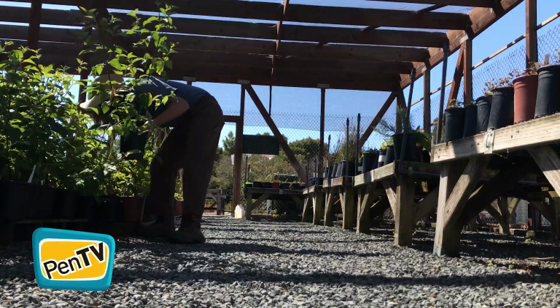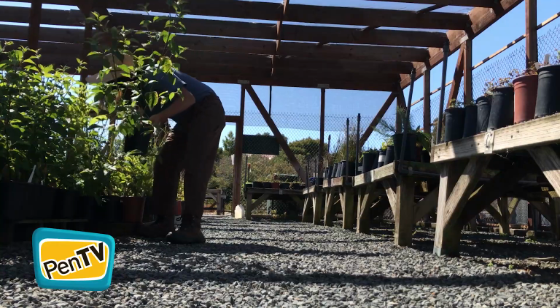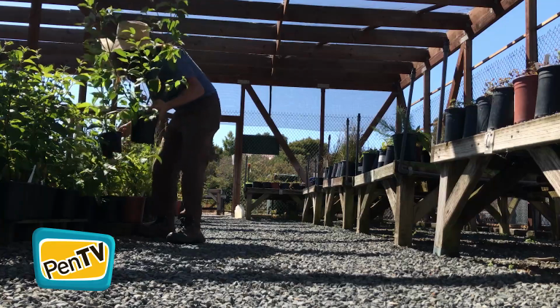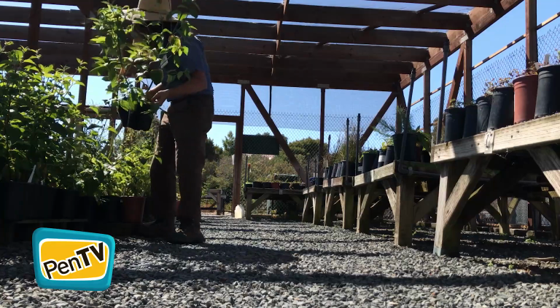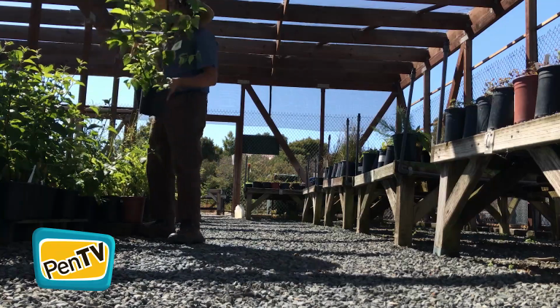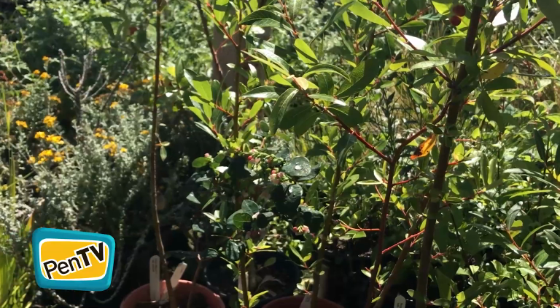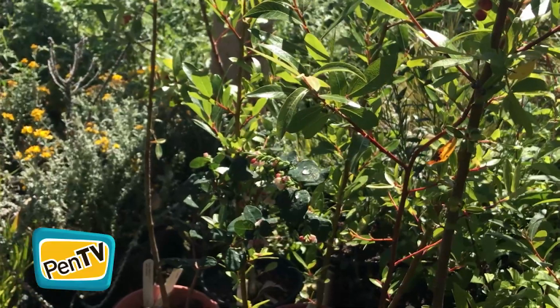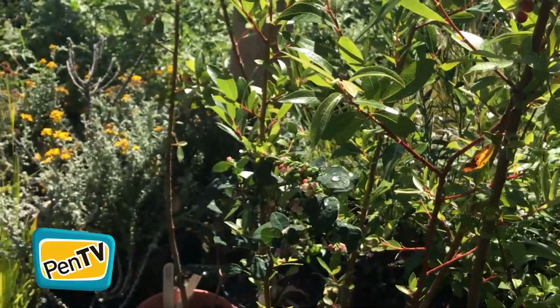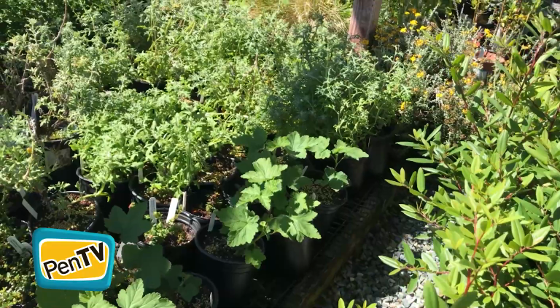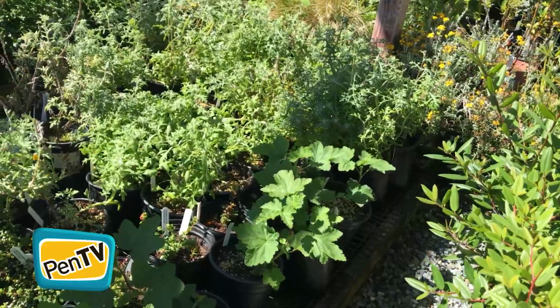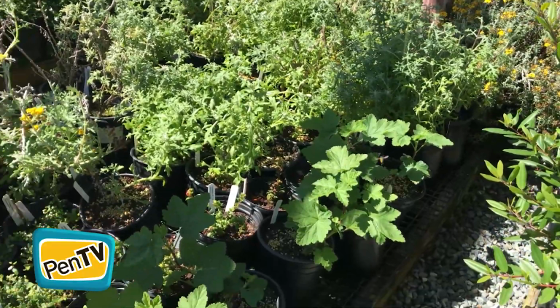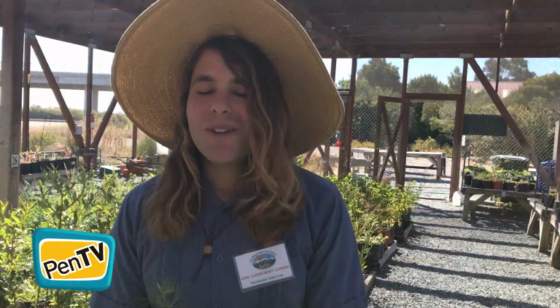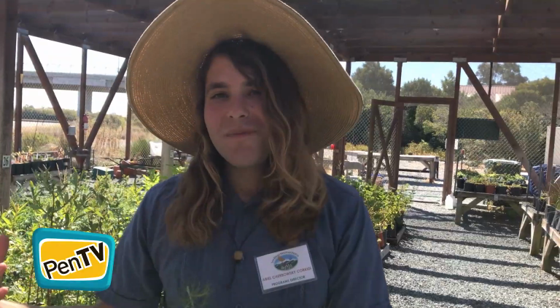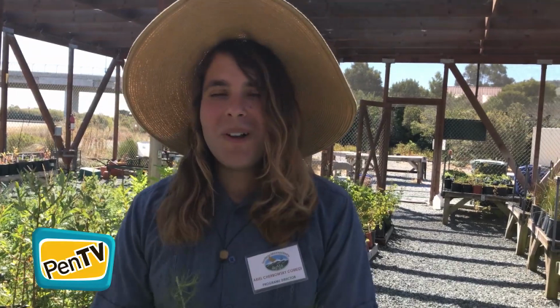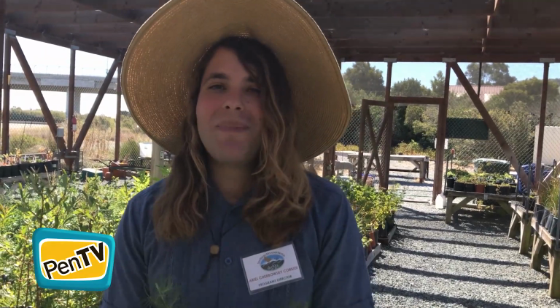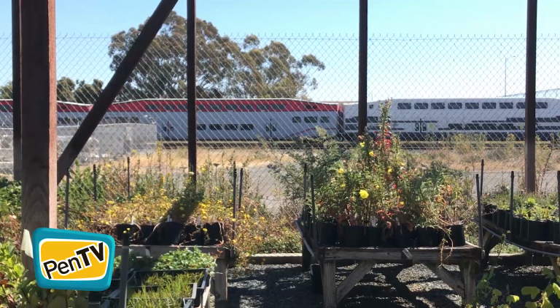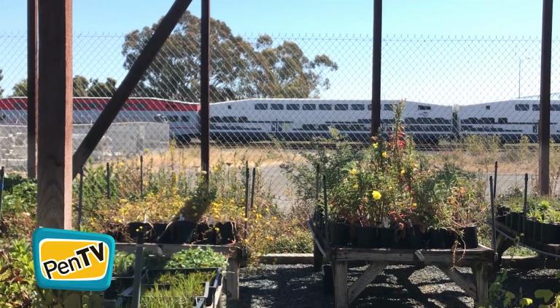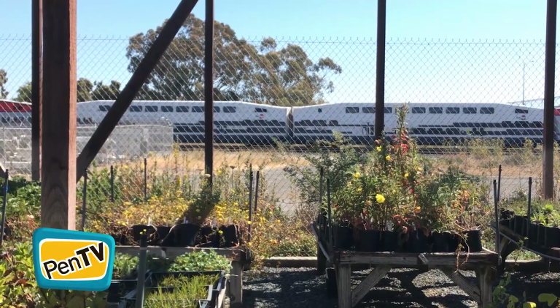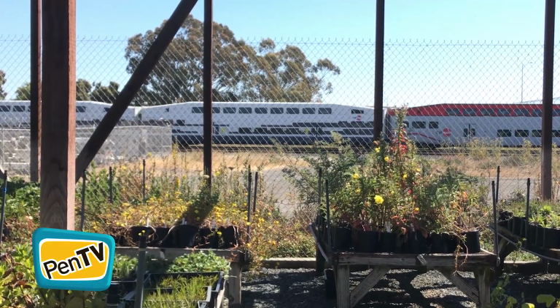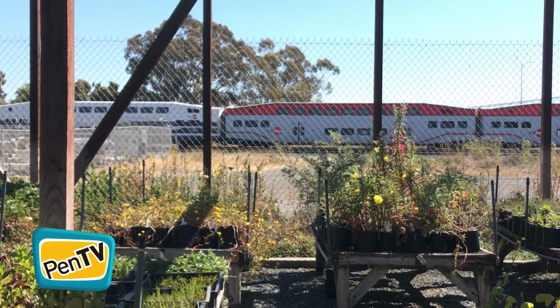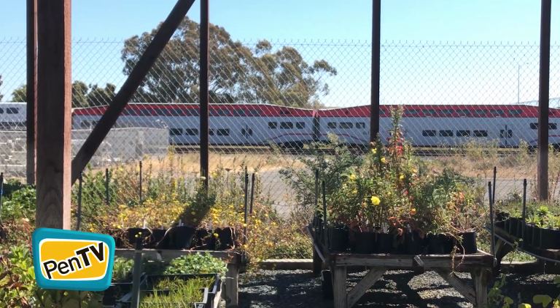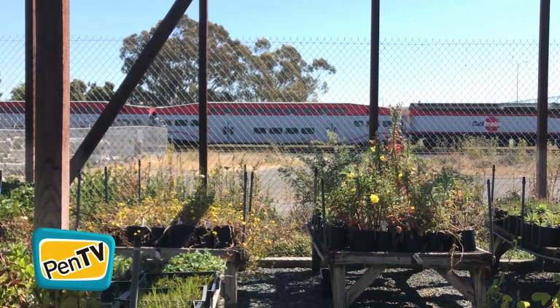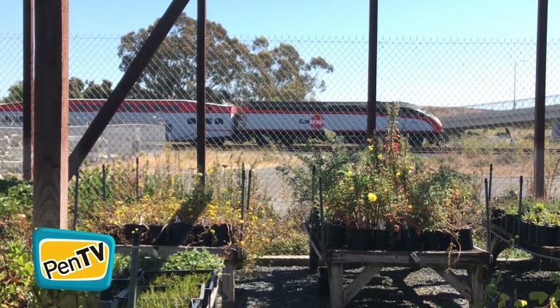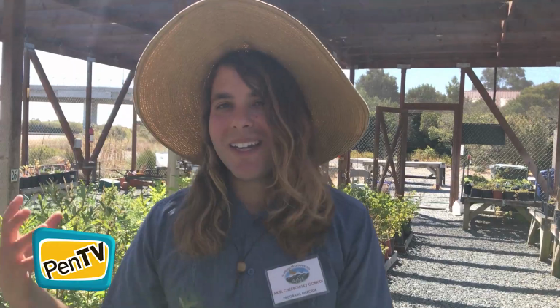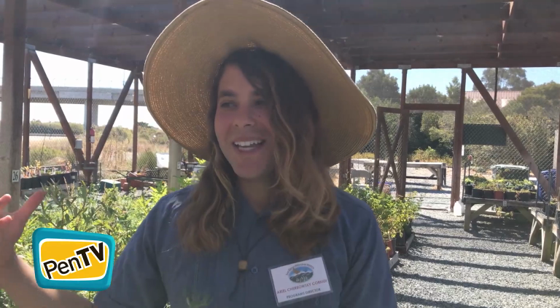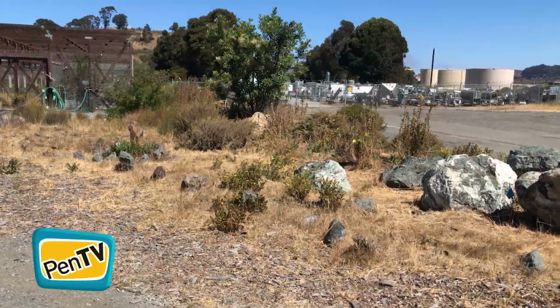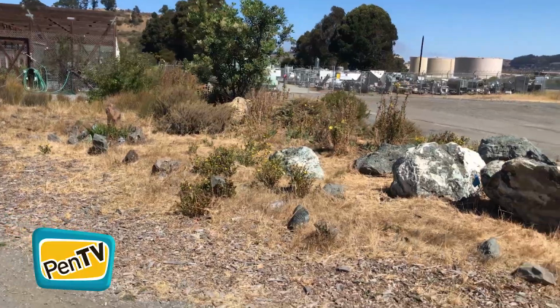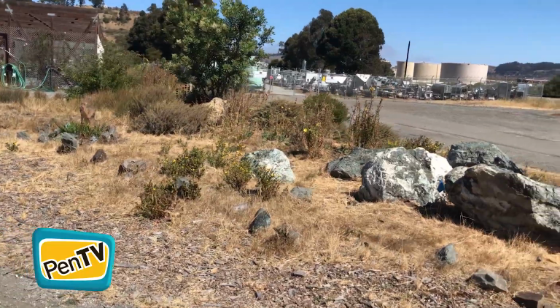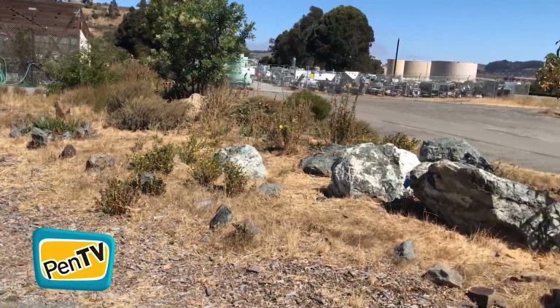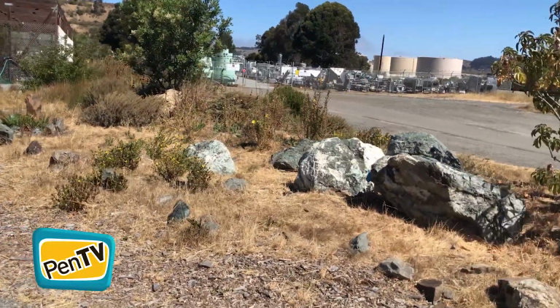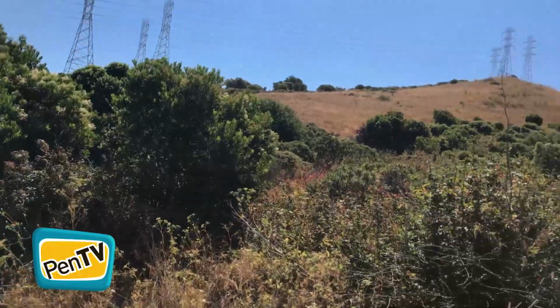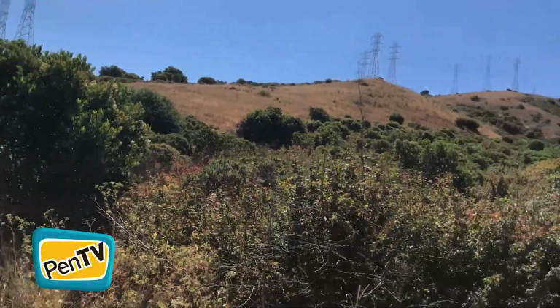Our Mission Blue Nursery is situated right between the Bayshore Highway and the Caltrain. Thousands of people pass by here every day and see a curious little lovely wooden structure and might not know that it's an amazing nursery, just abounding with the native plants of San Bruno Mountain.